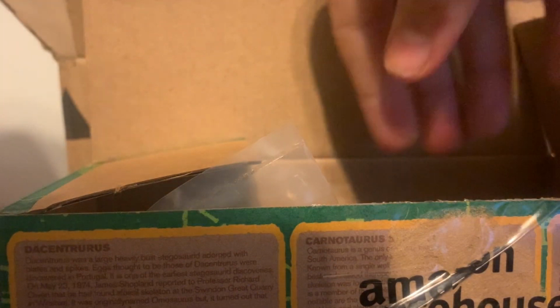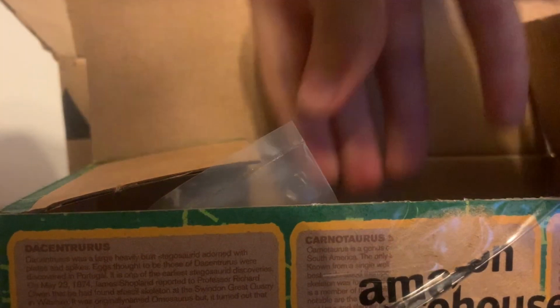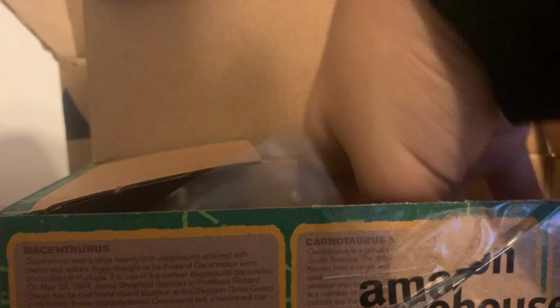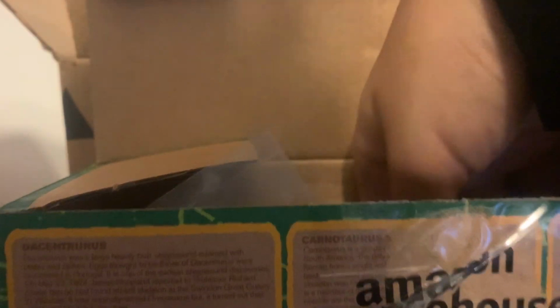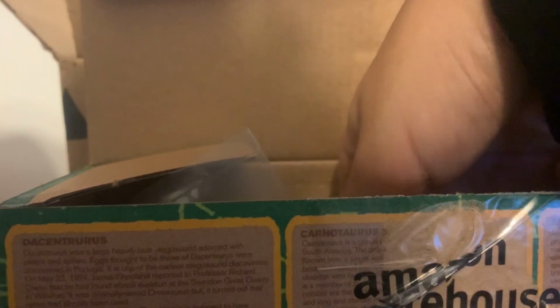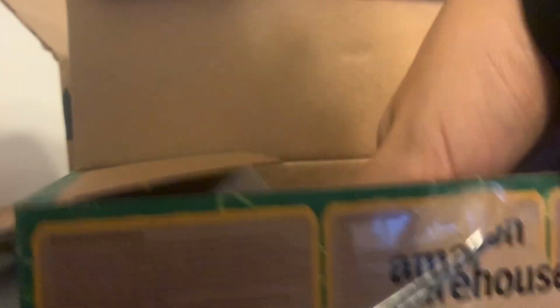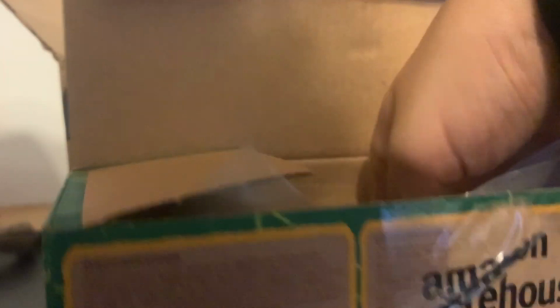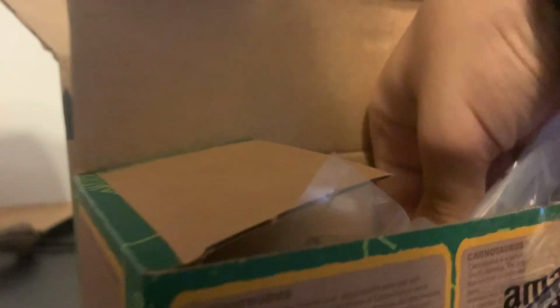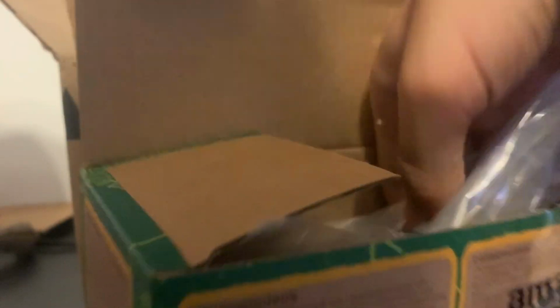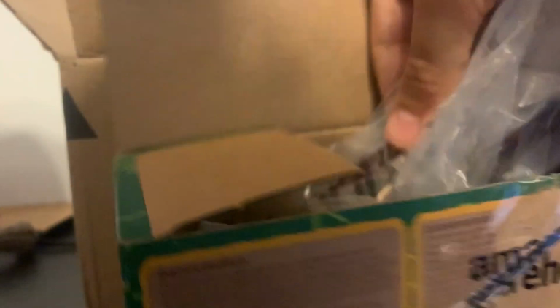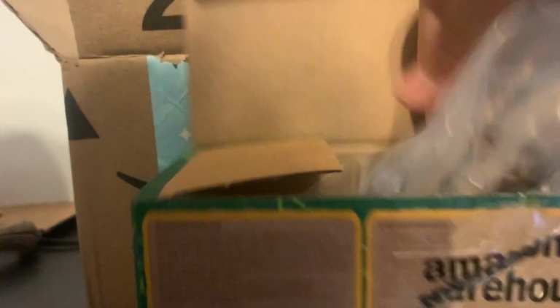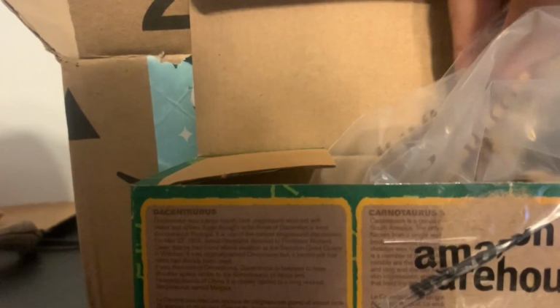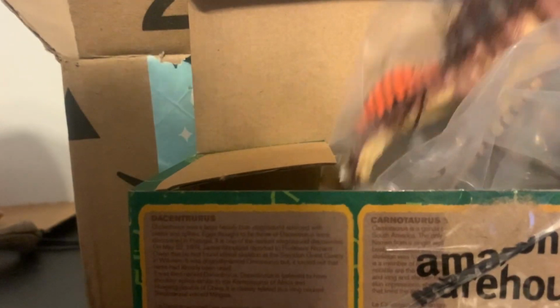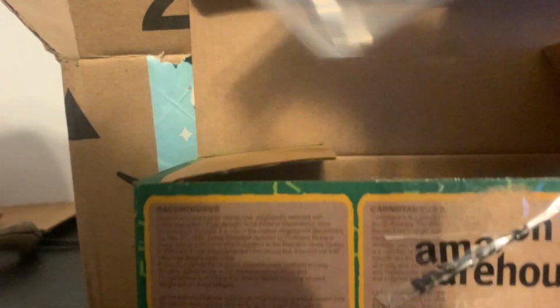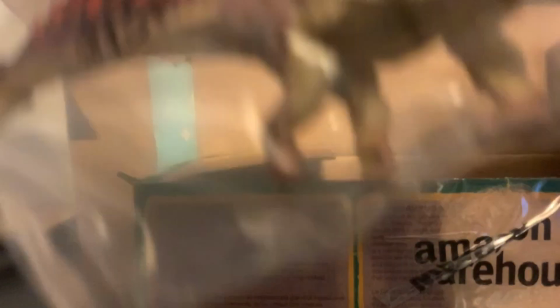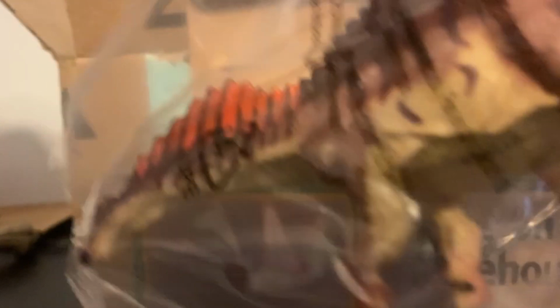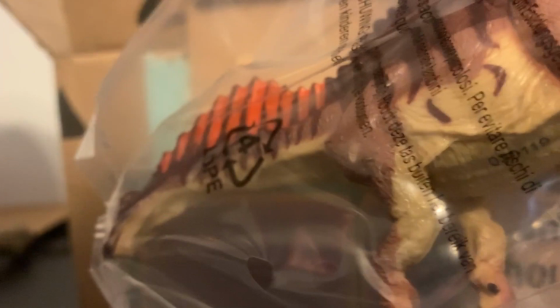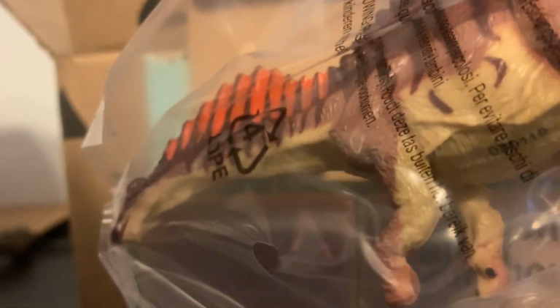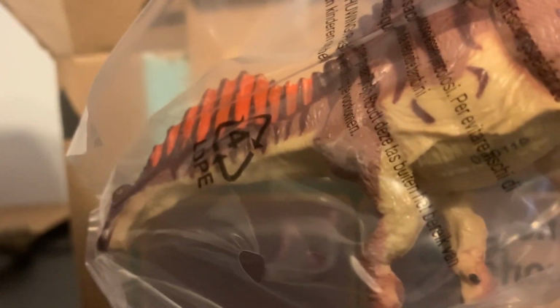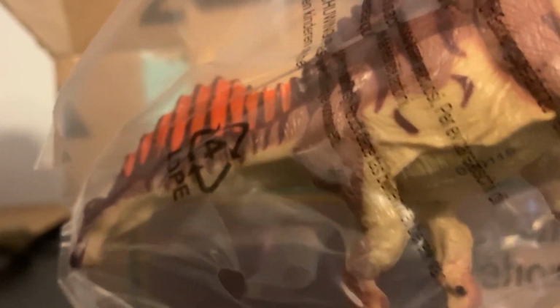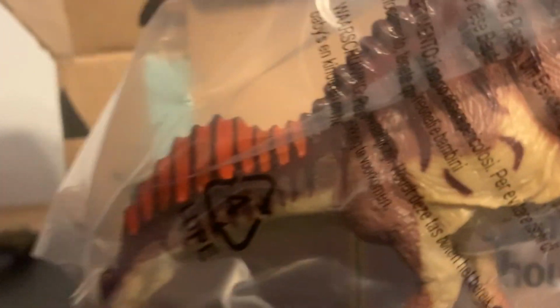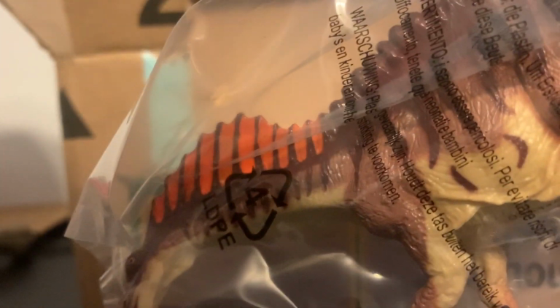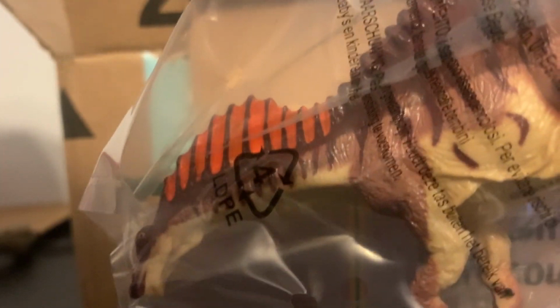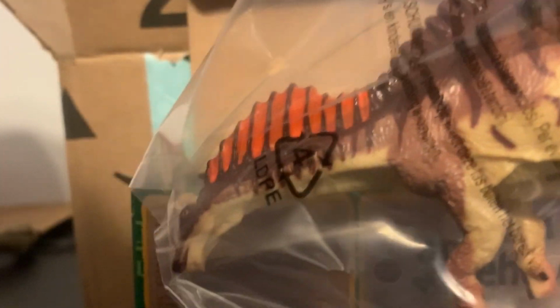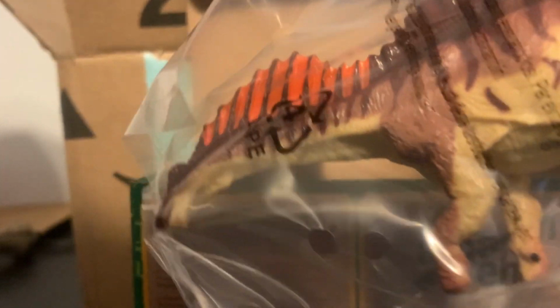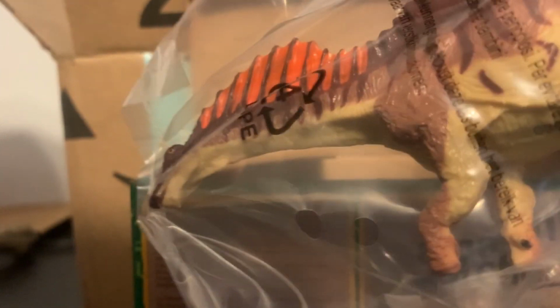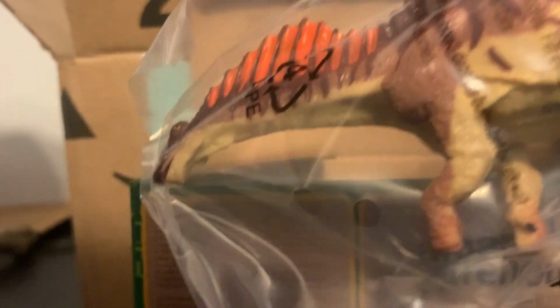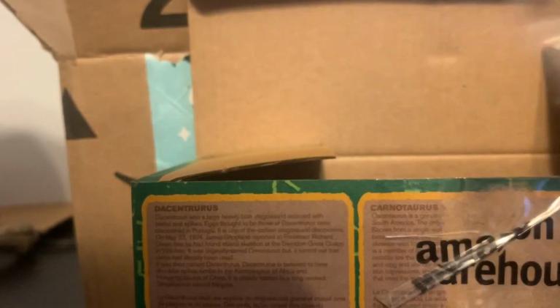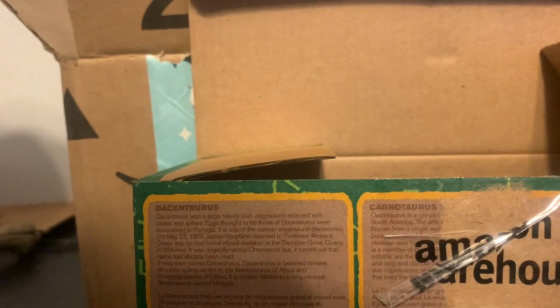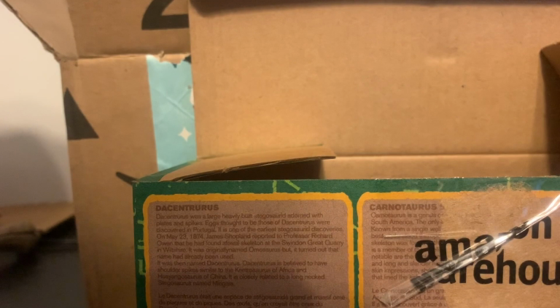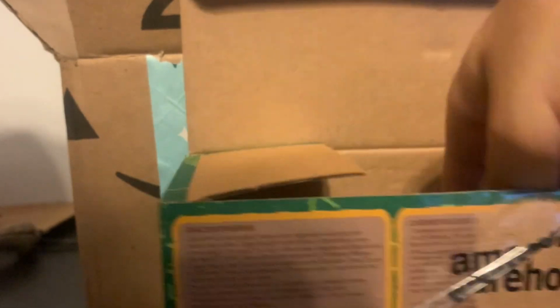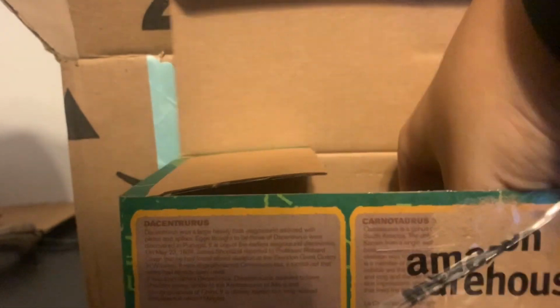Now next up, as we put our hand in the box, is a figure I kind of forgot about. It's the Amarcasaurus. Definitely not one of my personal favorites, but it's always cool to have a sauropod in my collection, so there's always that.